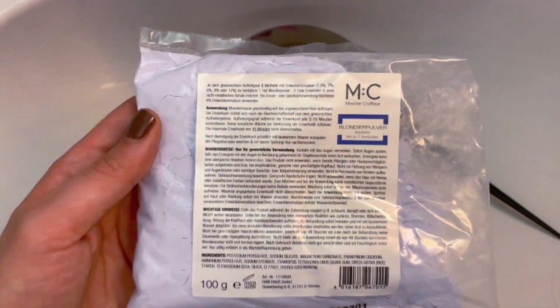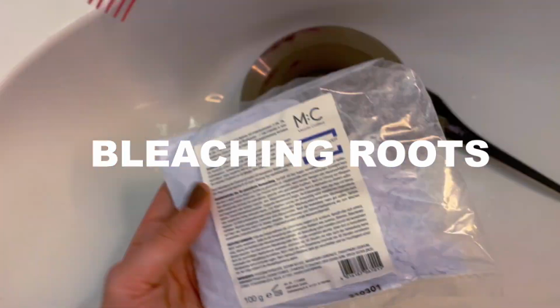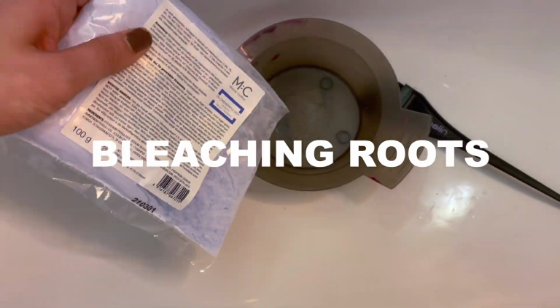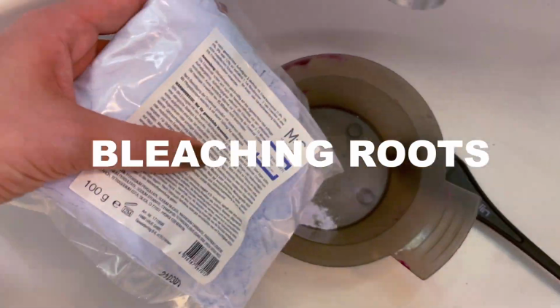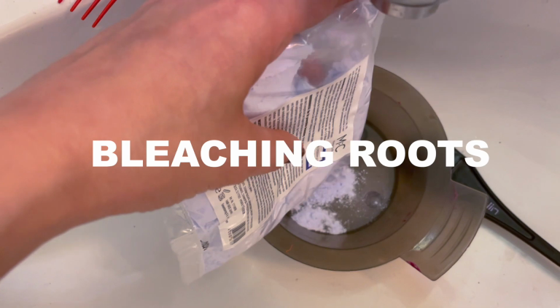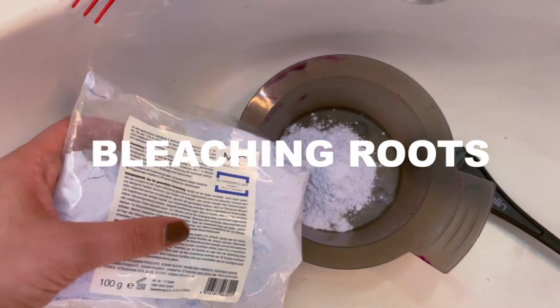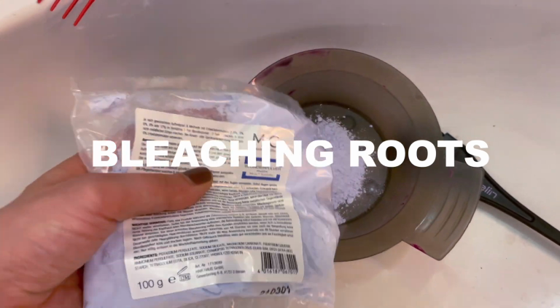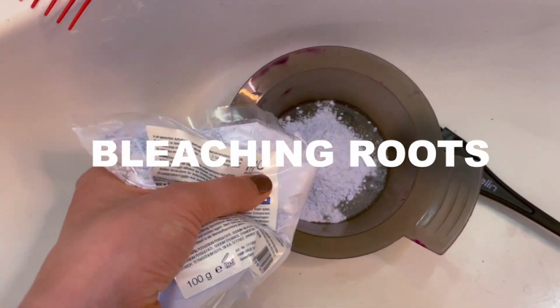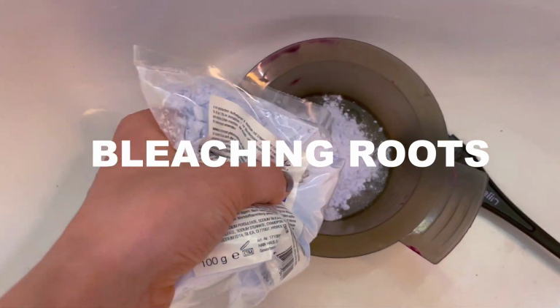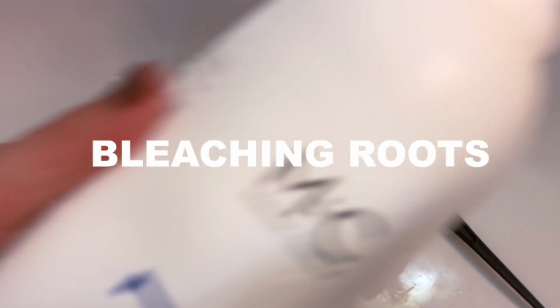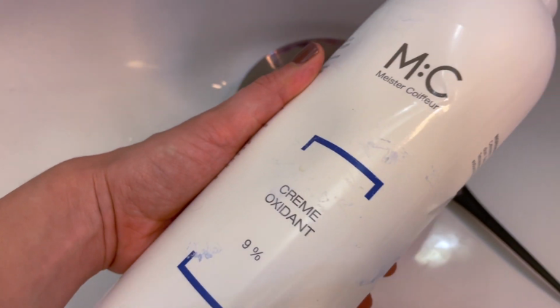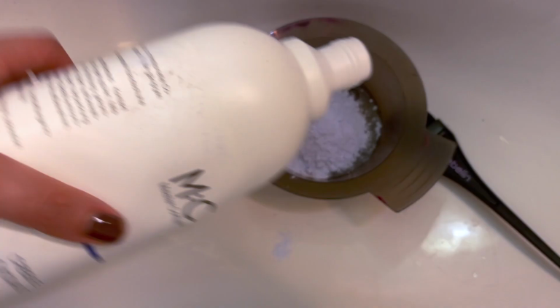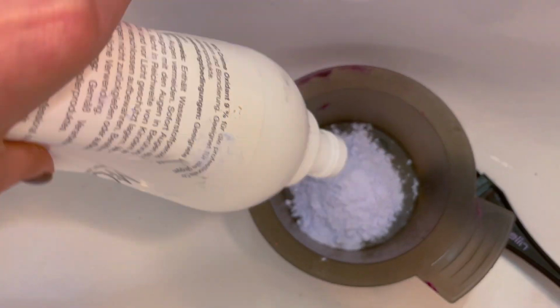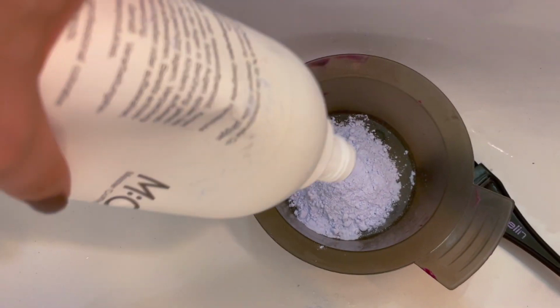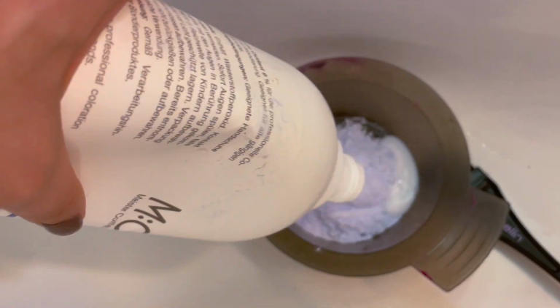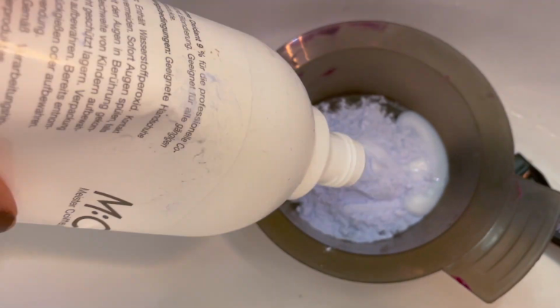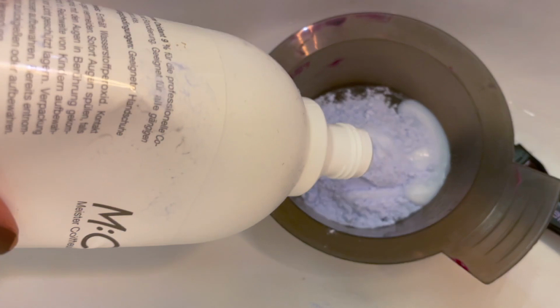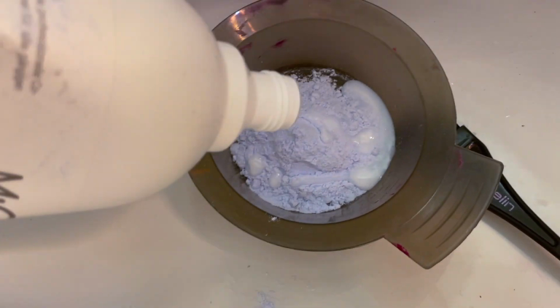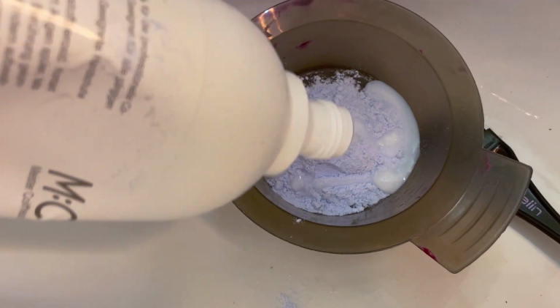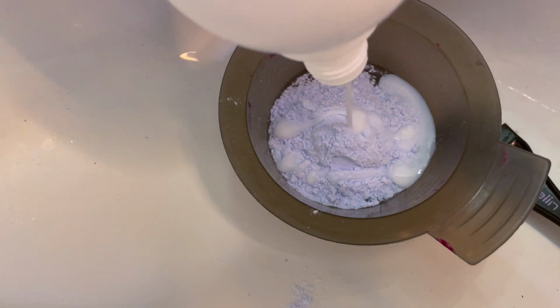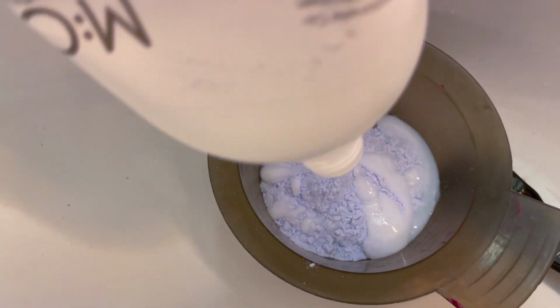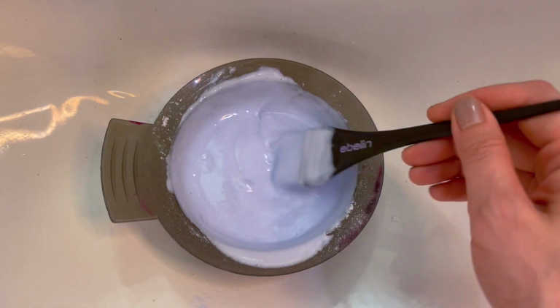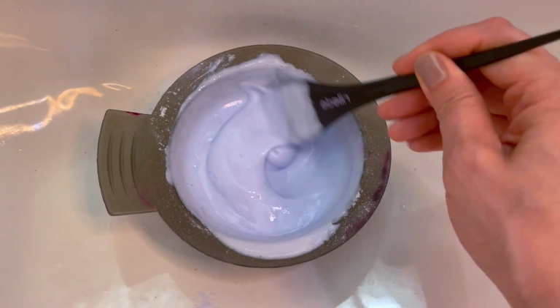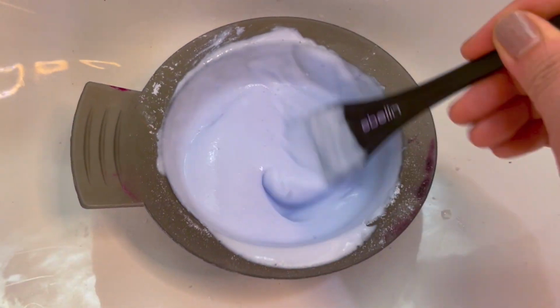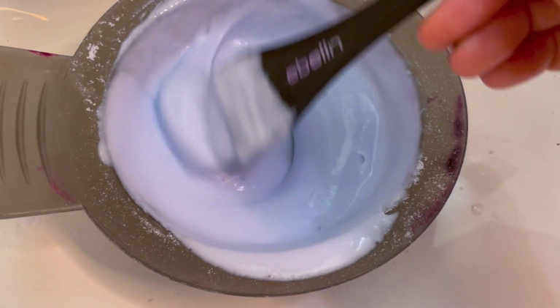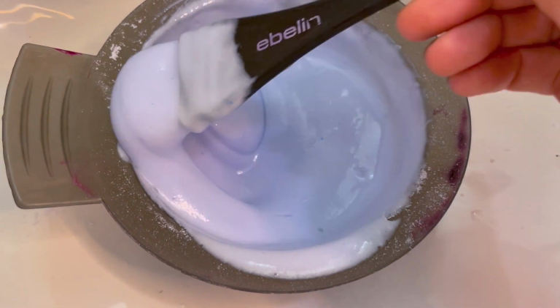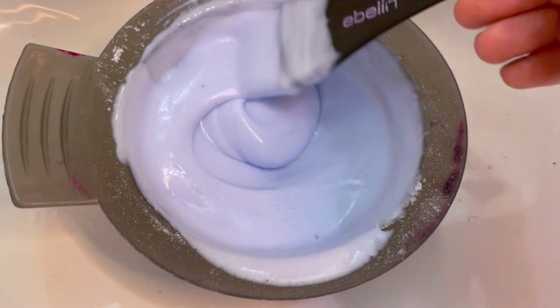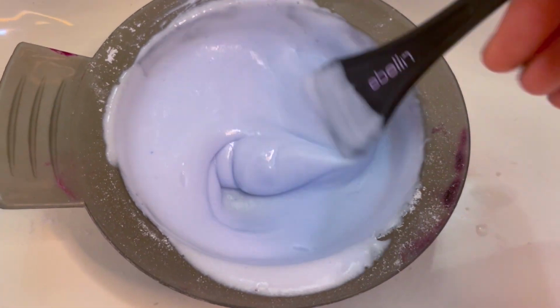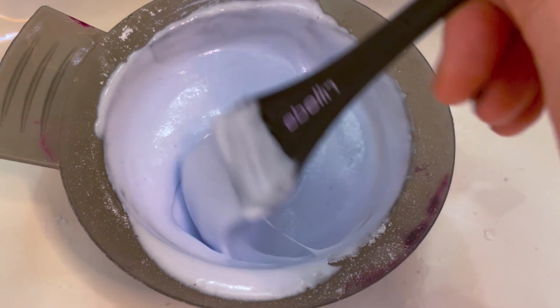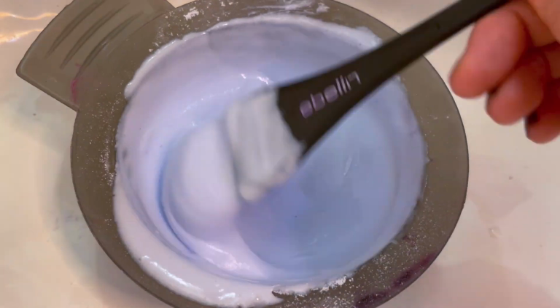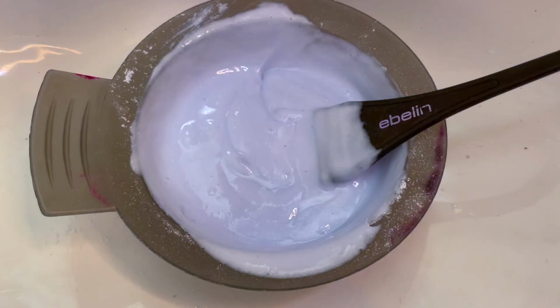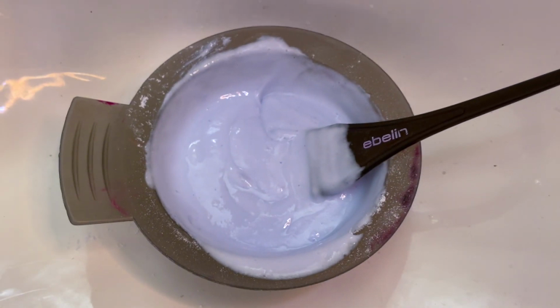Let's start by putting the bleaching powder in my mixing cup and then adding the oxidant. I'm using 9% this time because my hair won't get bright enough otherwise. Then mix, mix, mix, mix until it has a consistent texture like this.